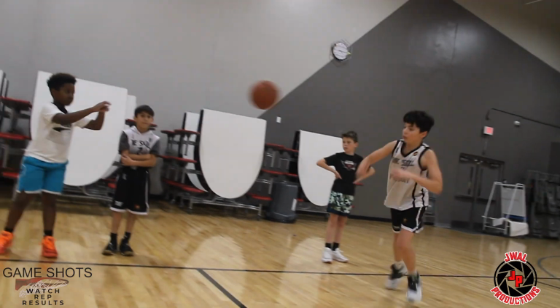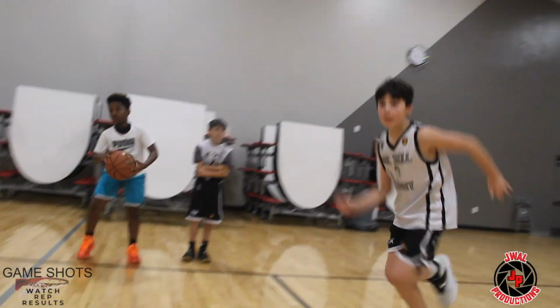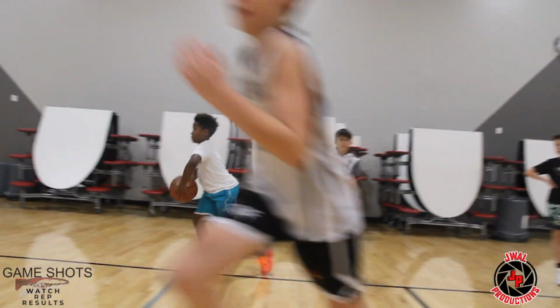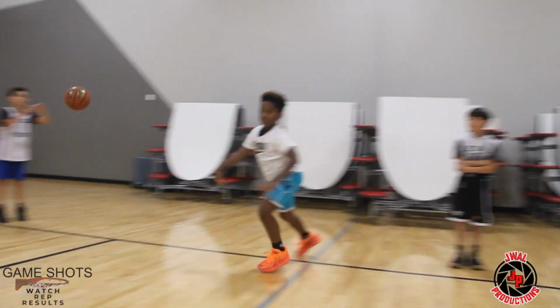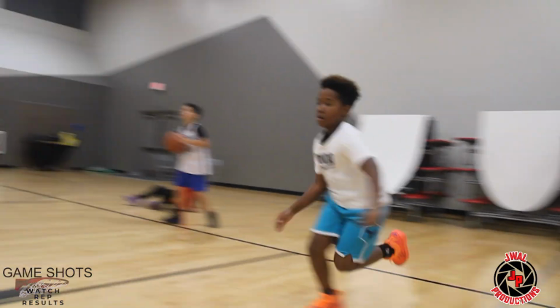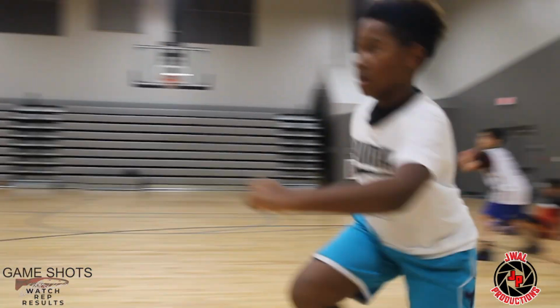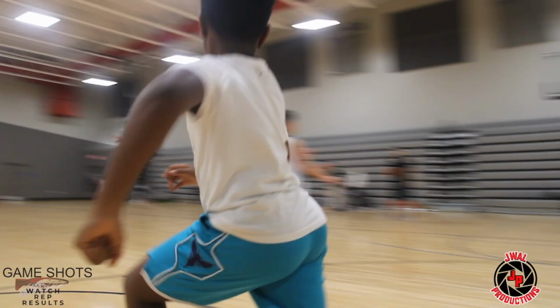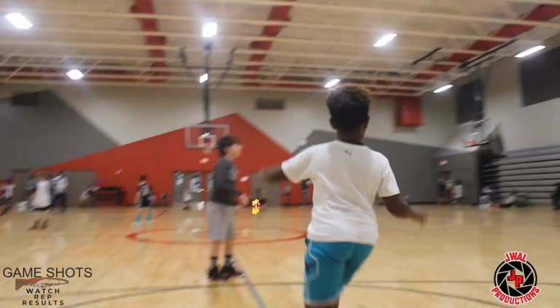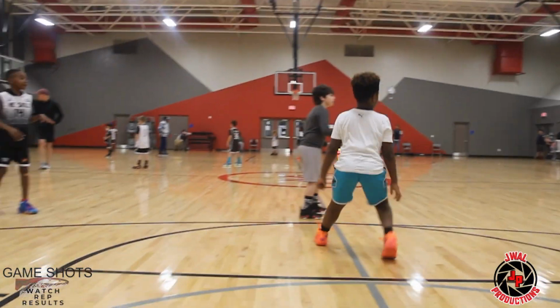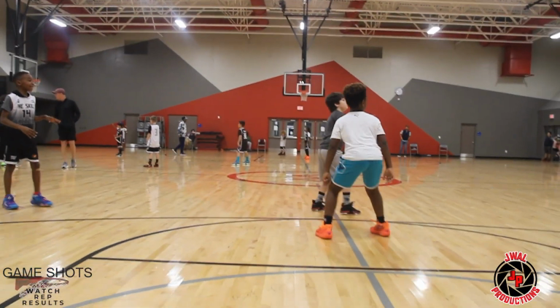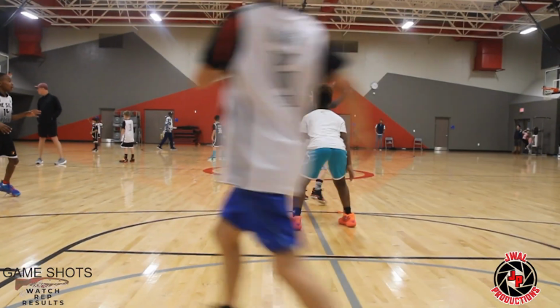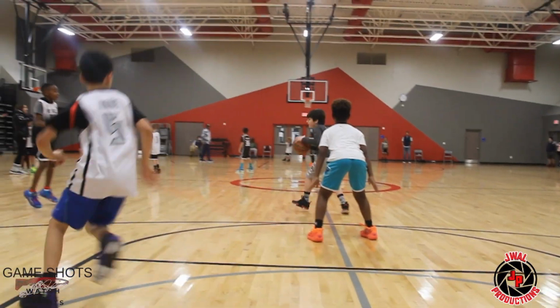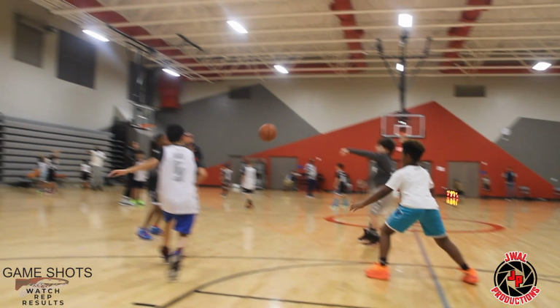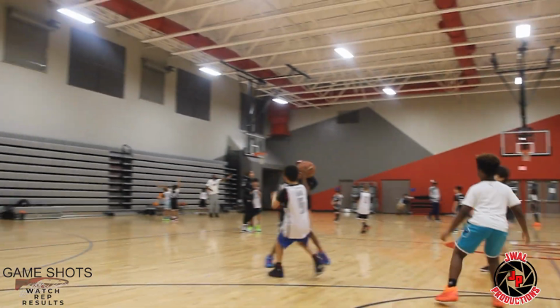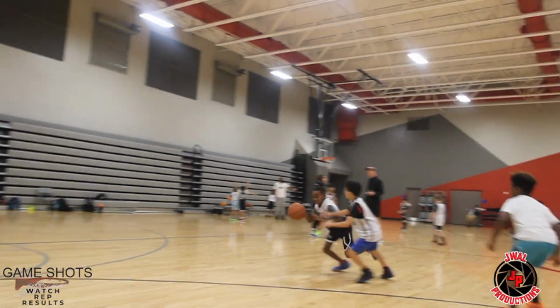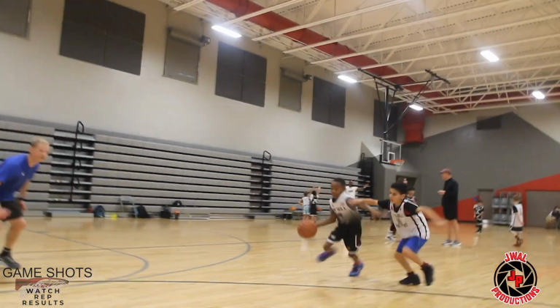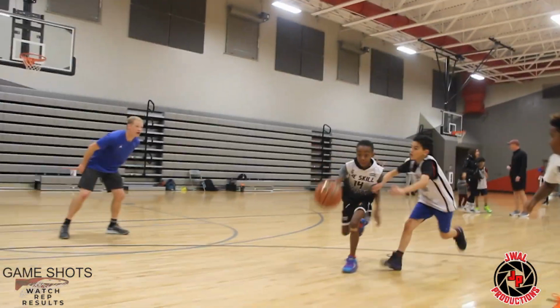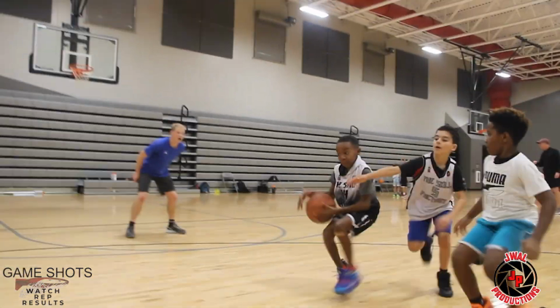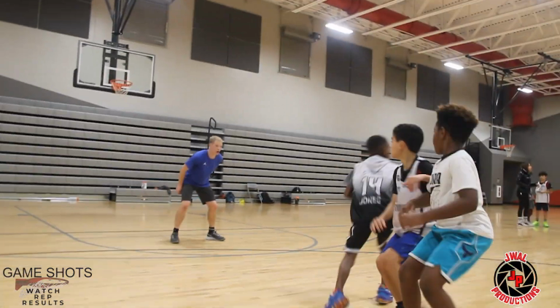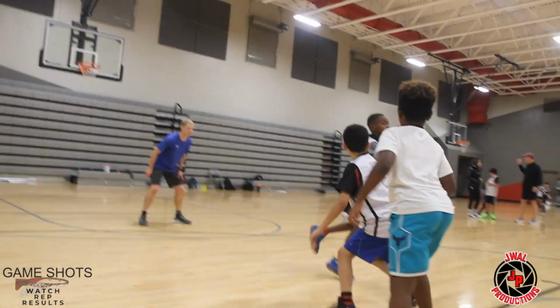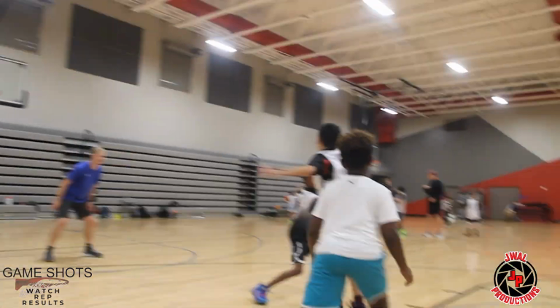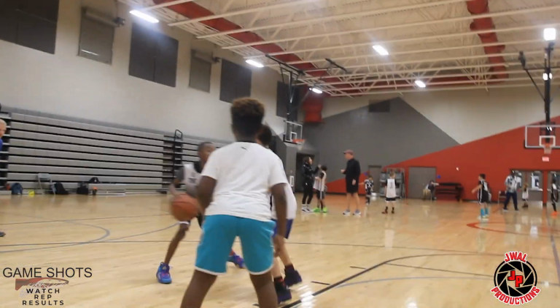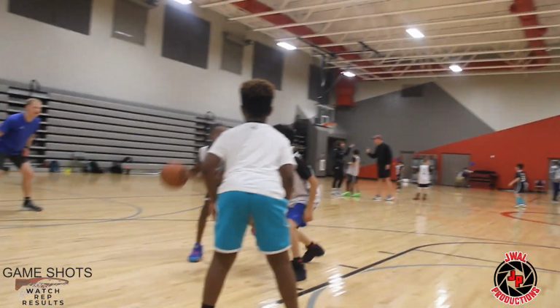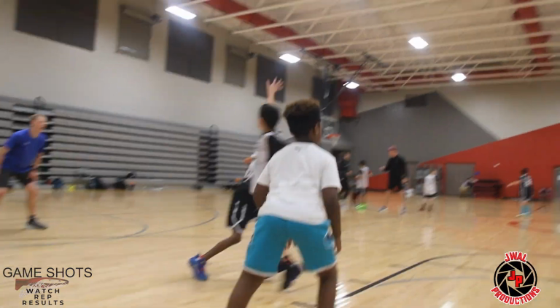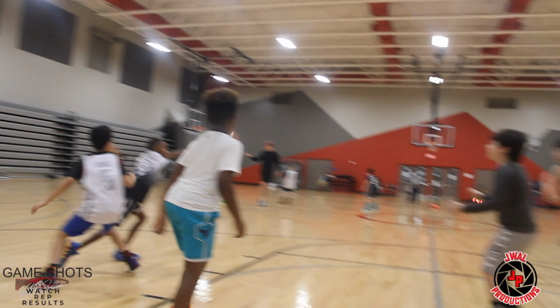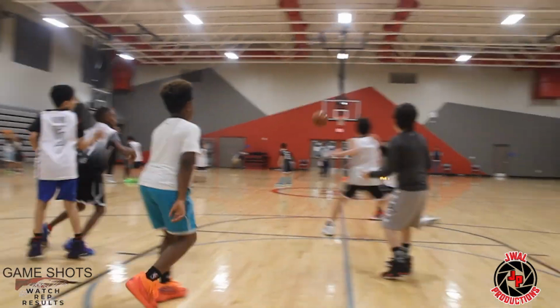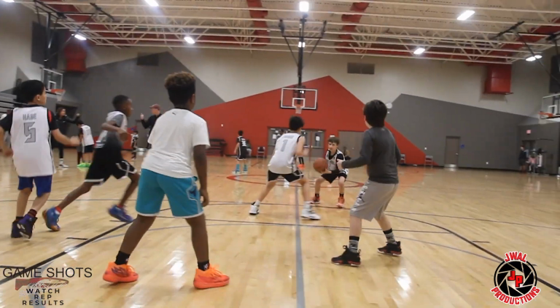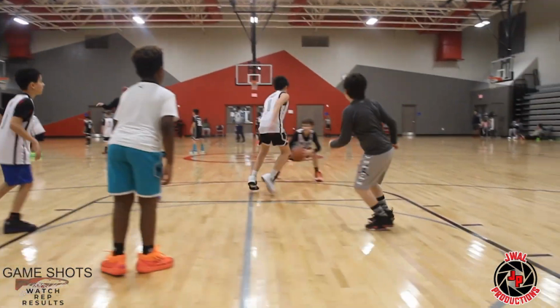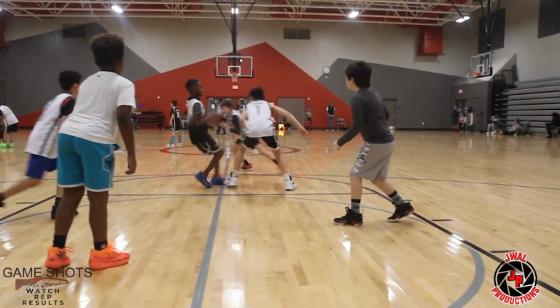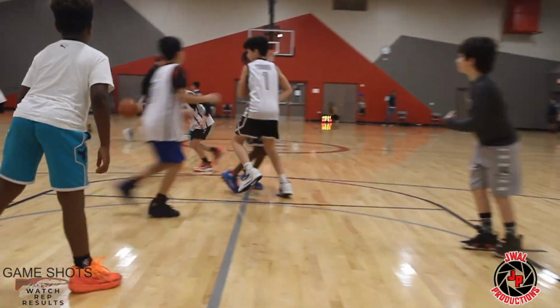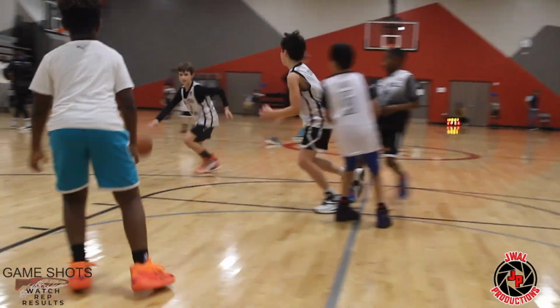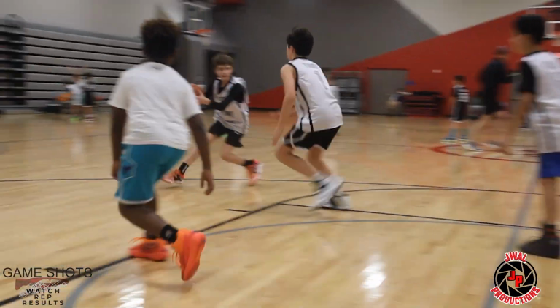I'm Coach Joel Lincoln, and welcome to Game Shots Basketball. Today we're going to be talking about two different ways your team can work on three-on-three, as well as your defensive and offensive spacing.